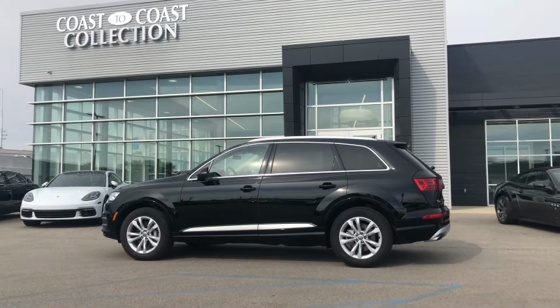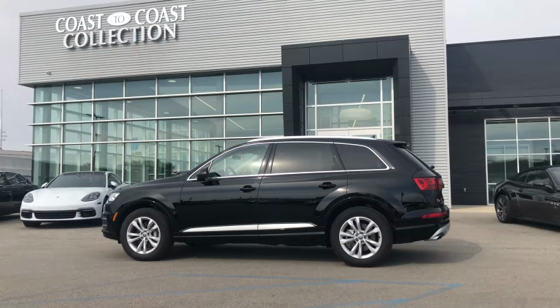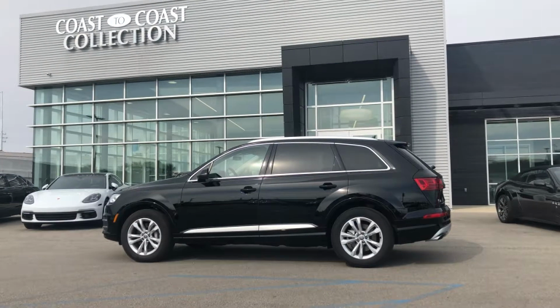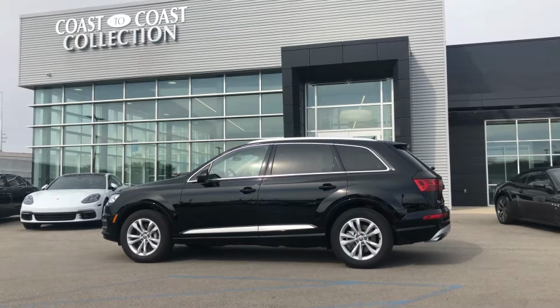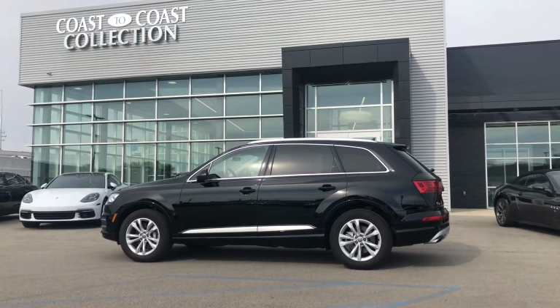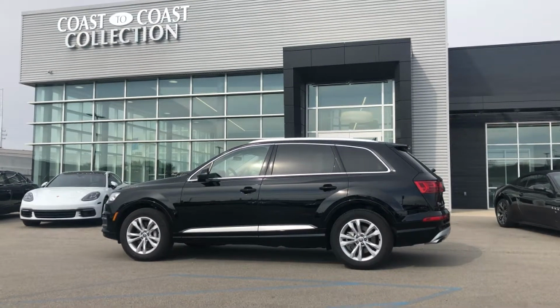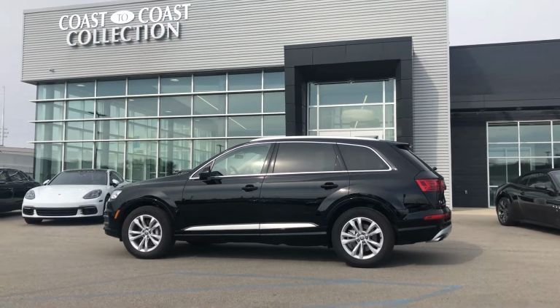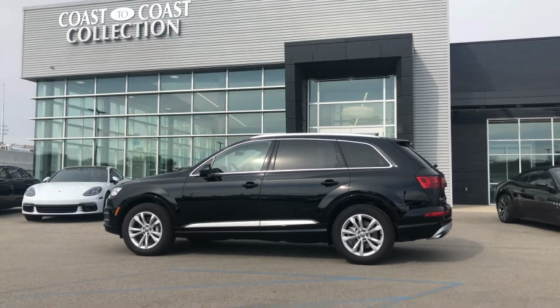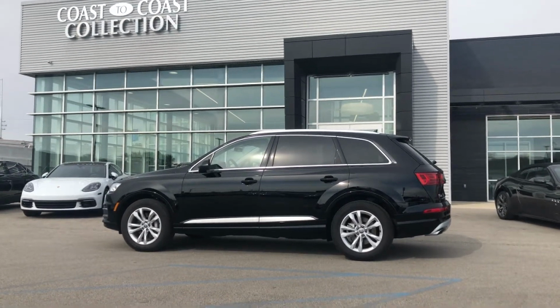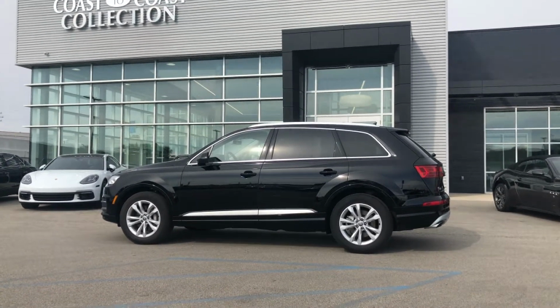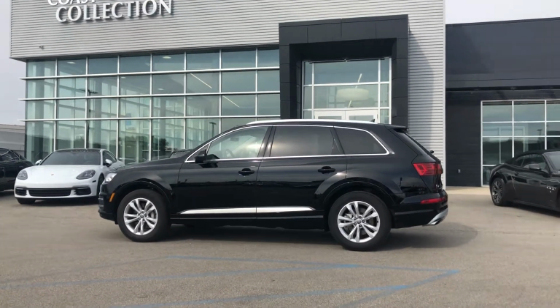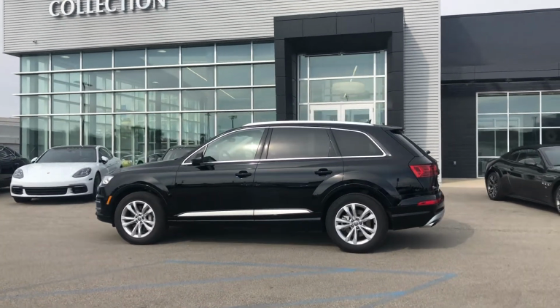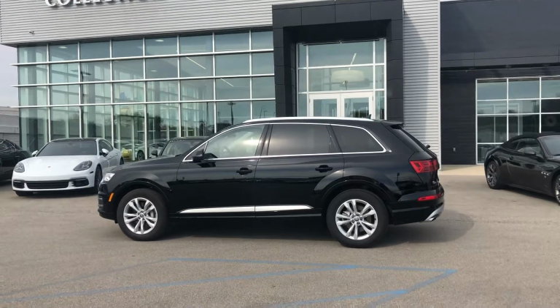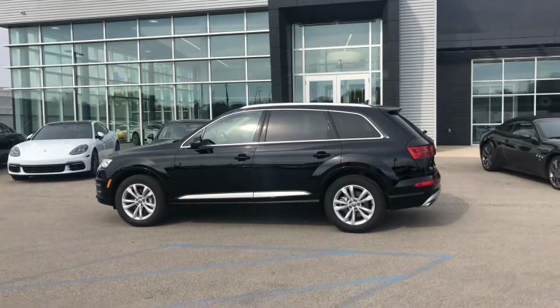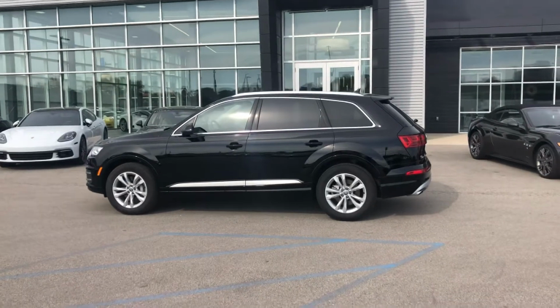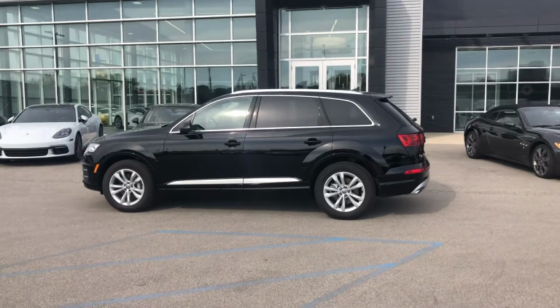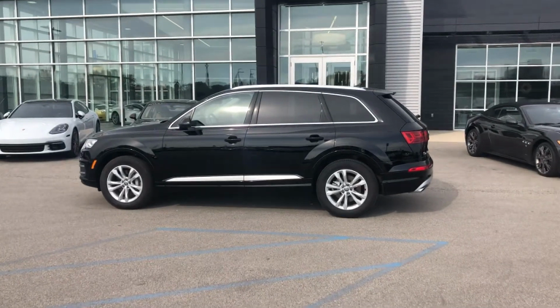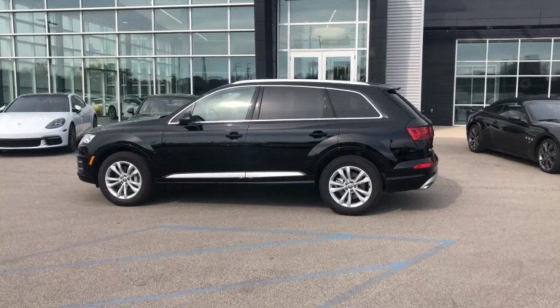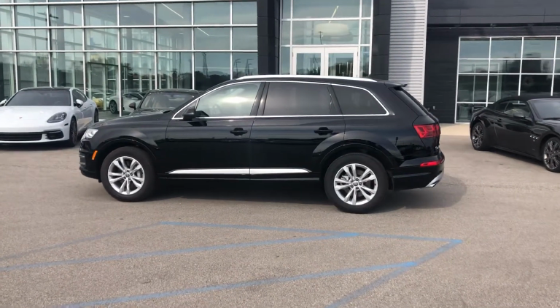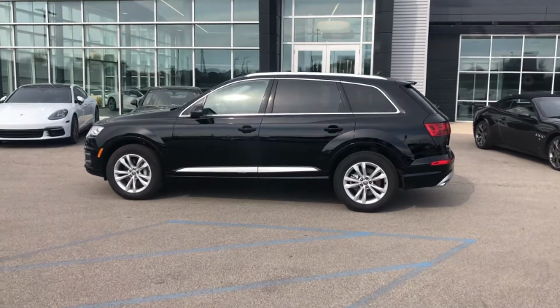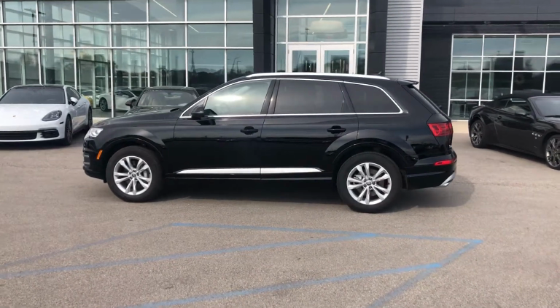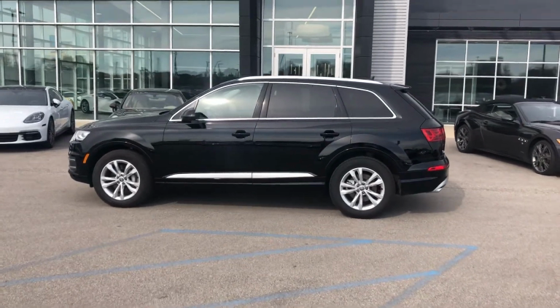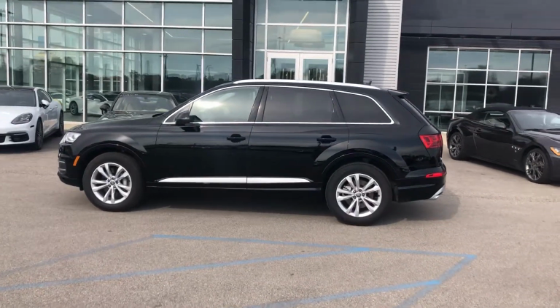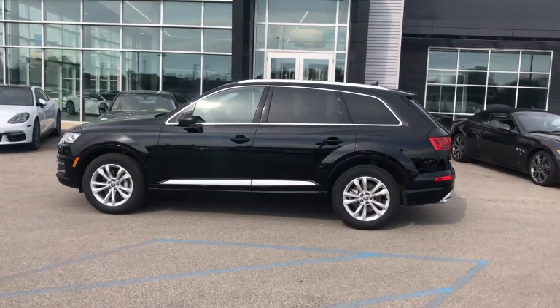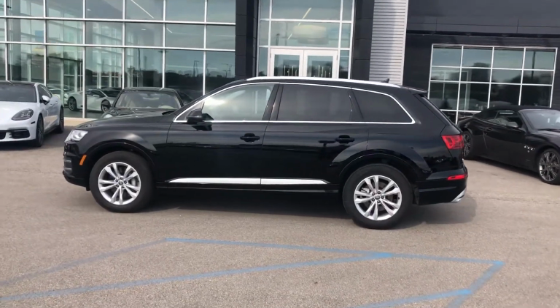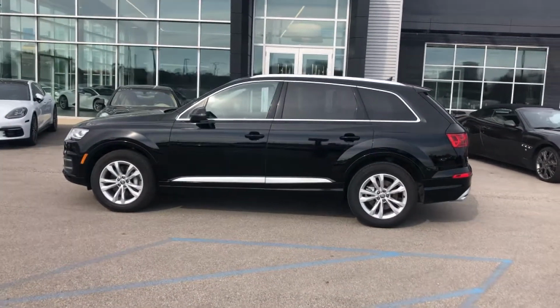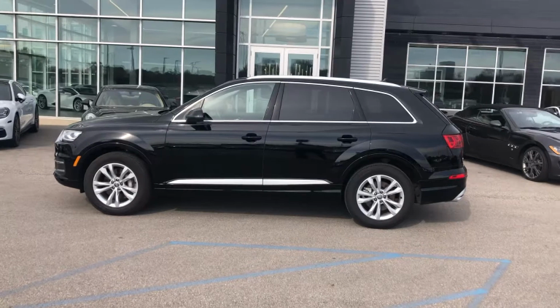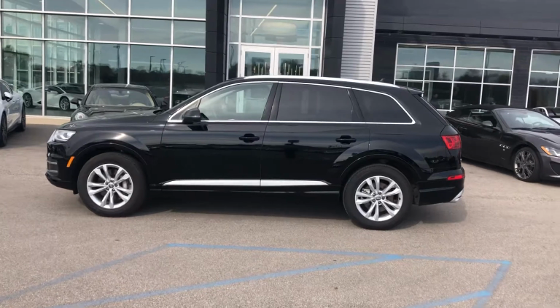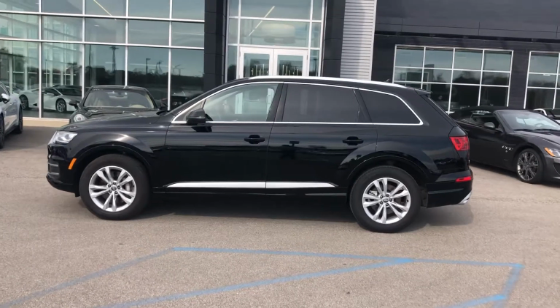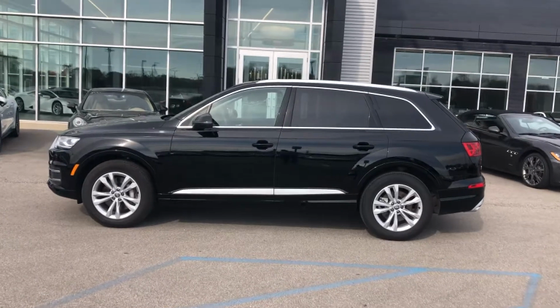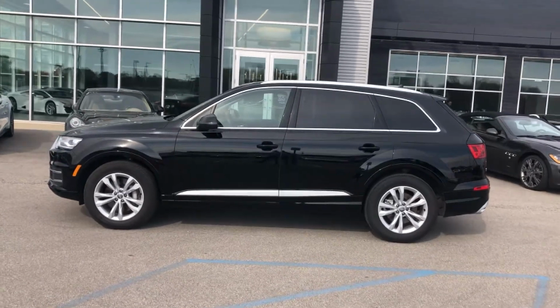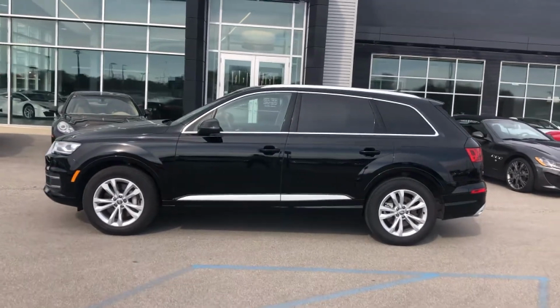Good afternoon everybody. This is Benjamin here at Coast to Coast Imports Collection, and today I'm going to bring you a walk-around video on this beautiful 2017 Audi Q7 Premium Plus.